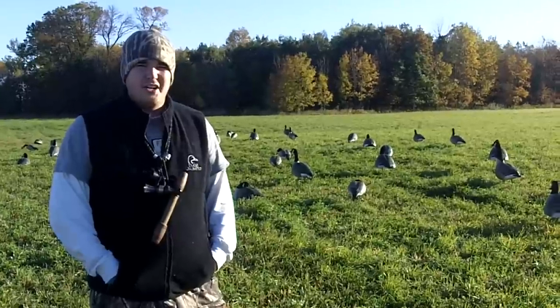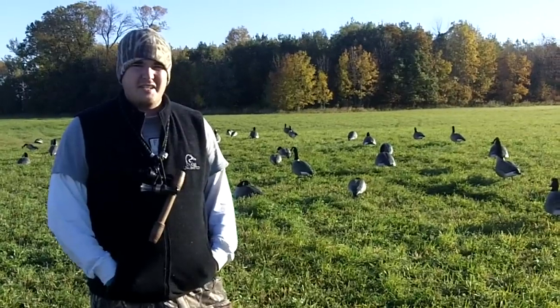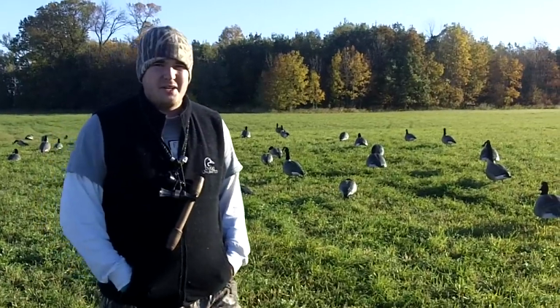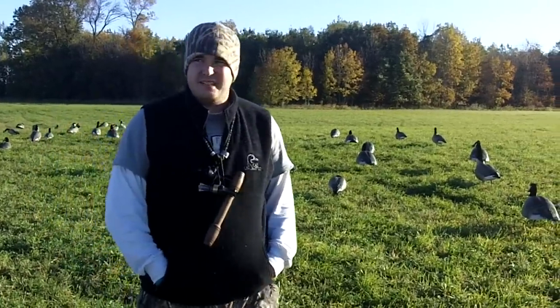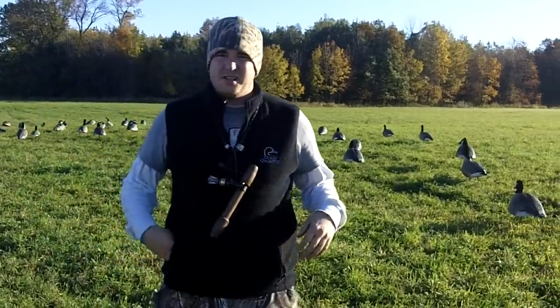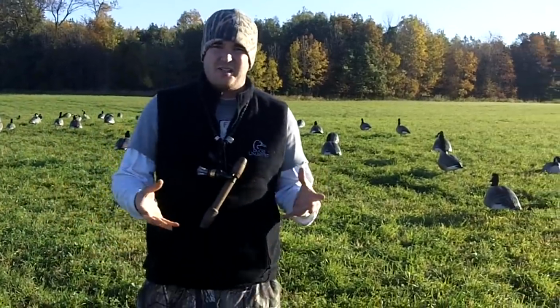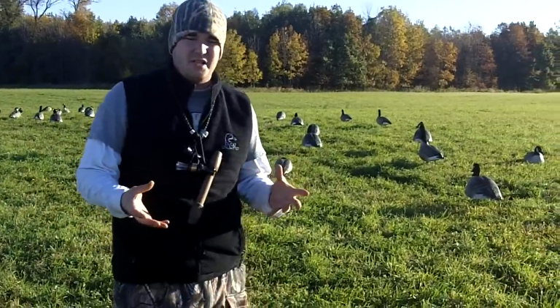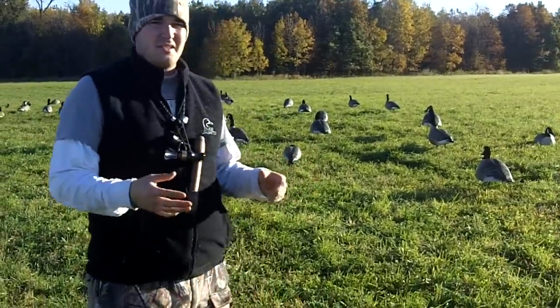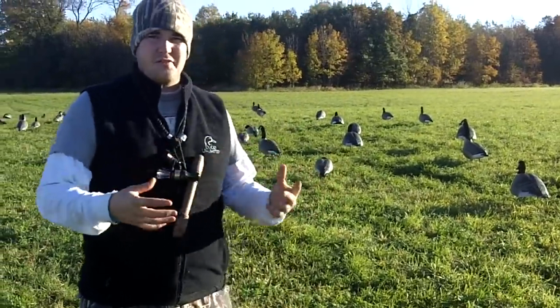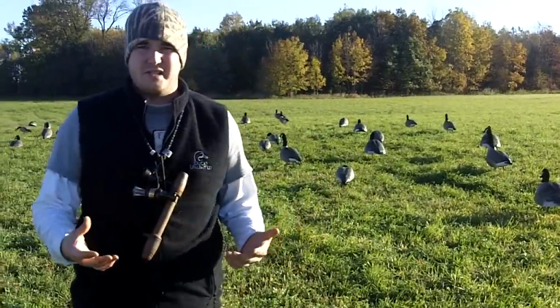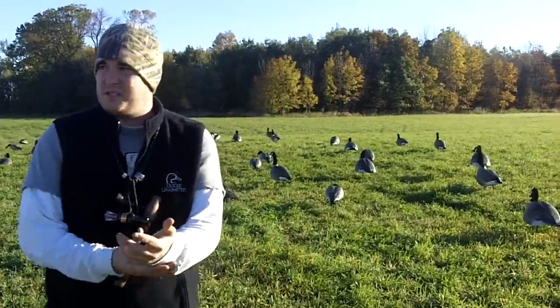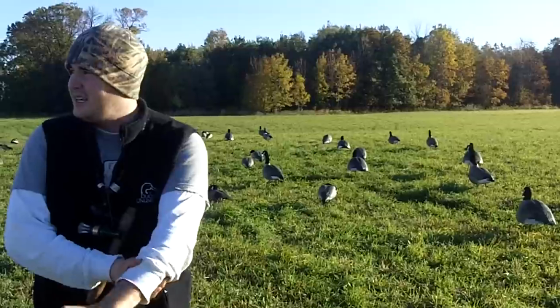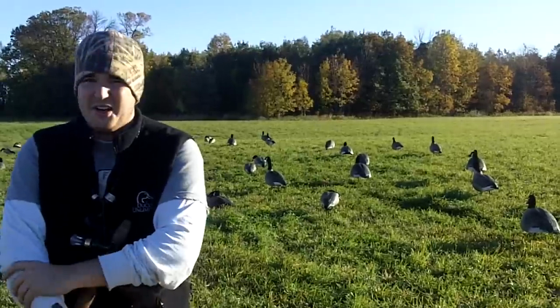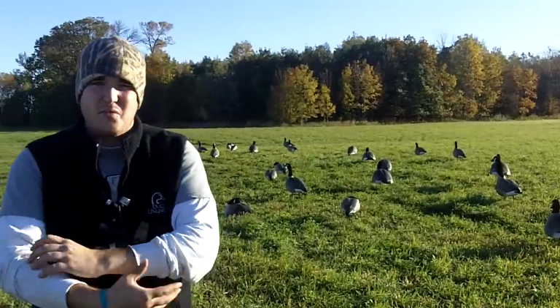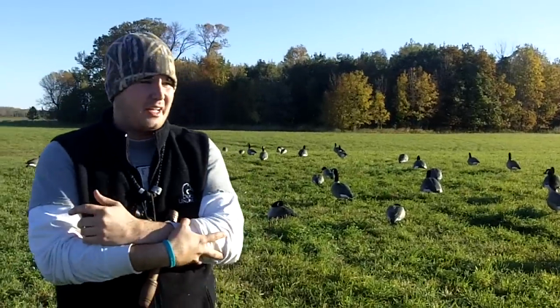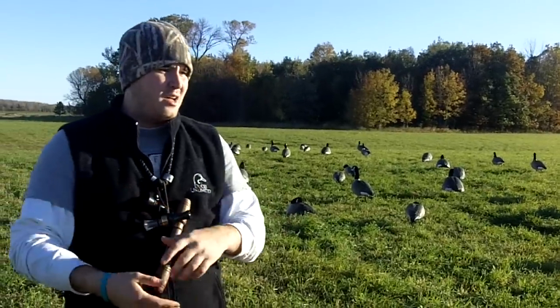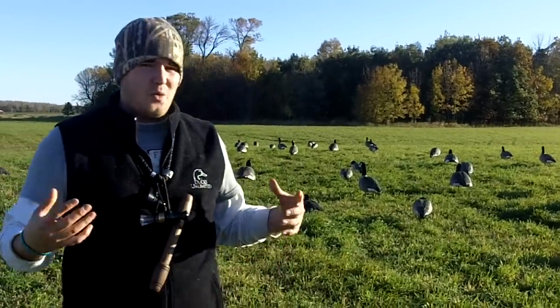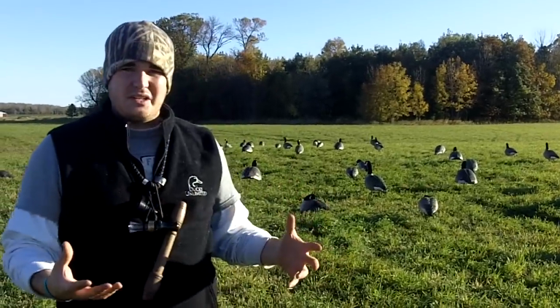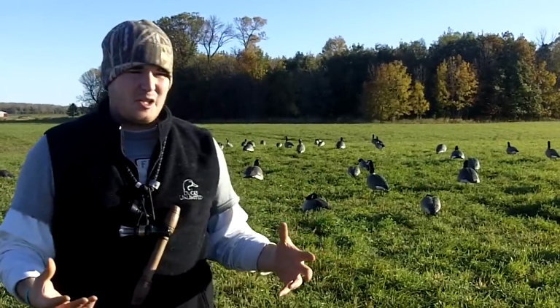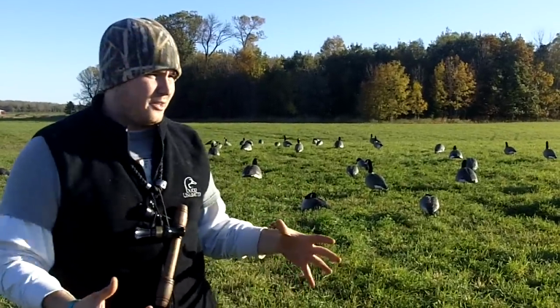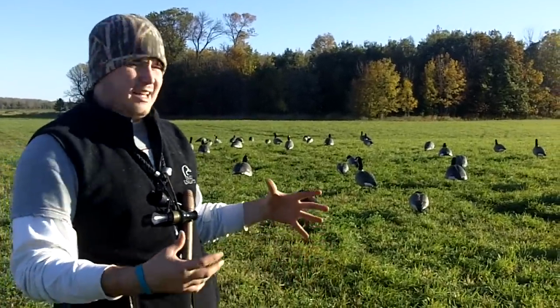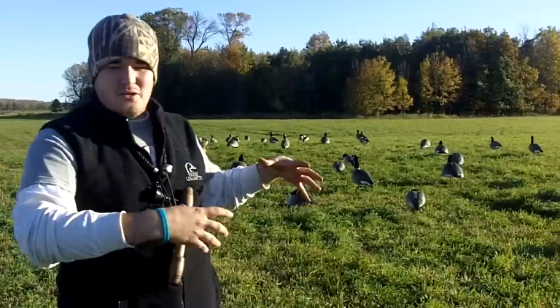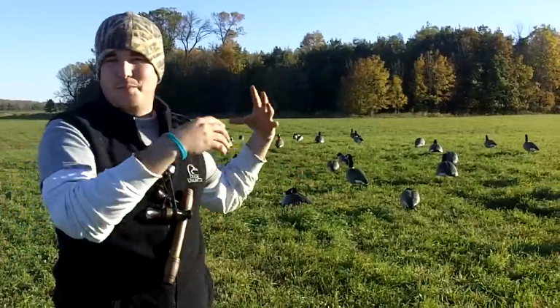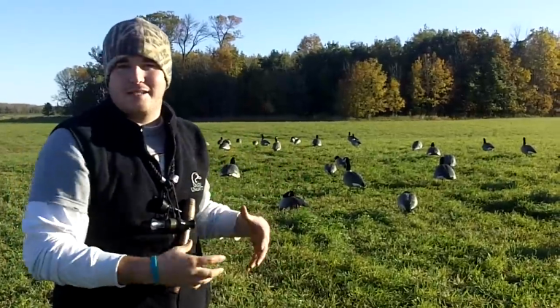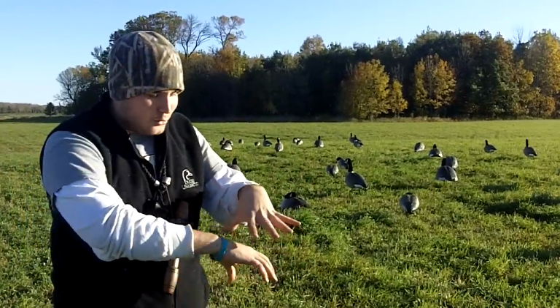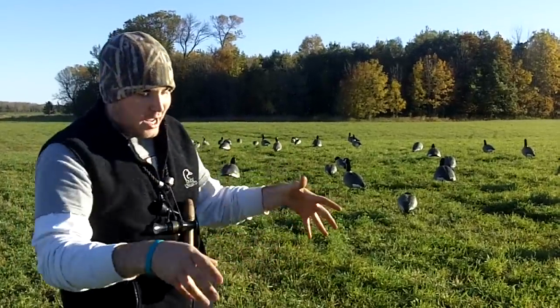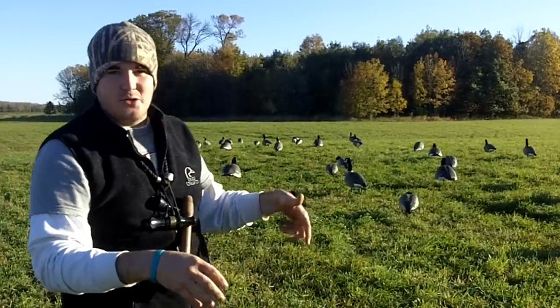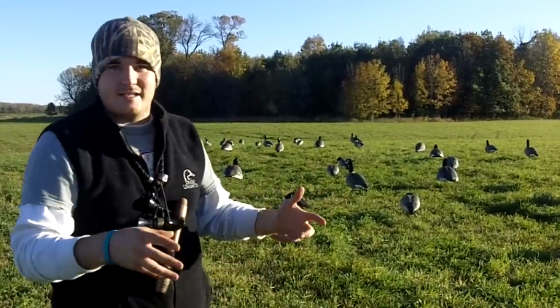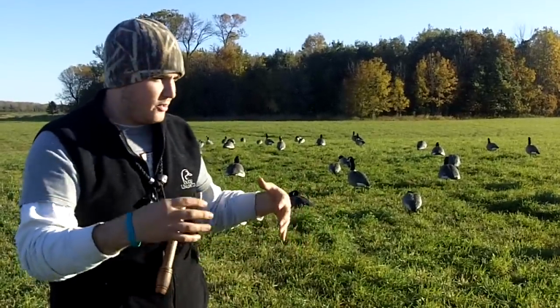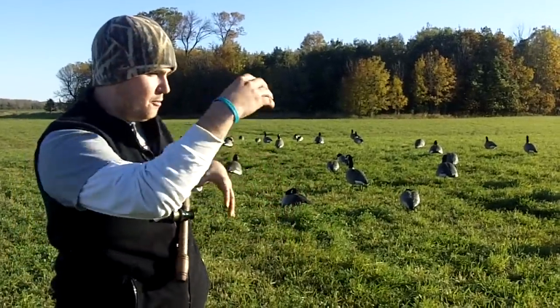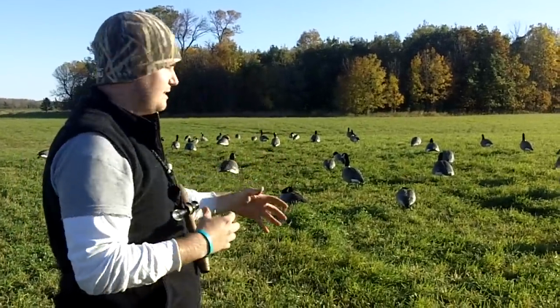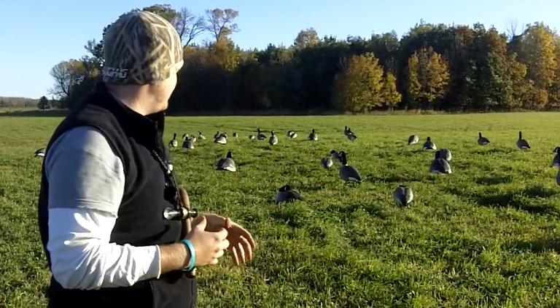A lot of guys talk about decoys and how to set up decoys — what are efficient ways to get birds in. A lot of guys do the pockets, they're doing J's, they're doing S's, trying to form pockets to get them in.